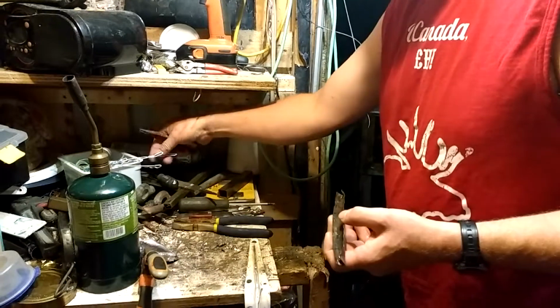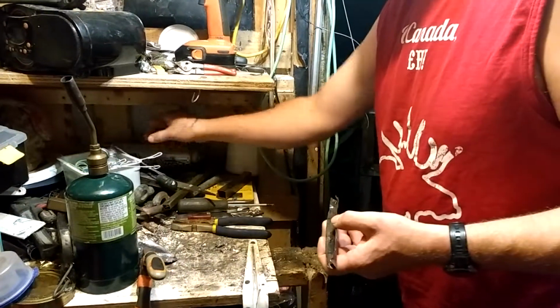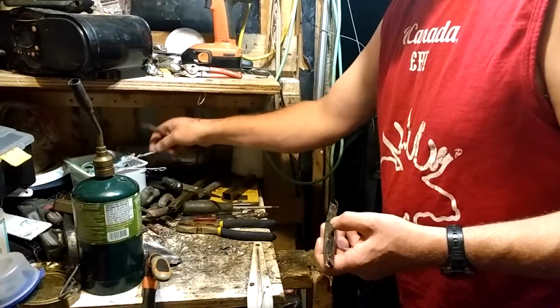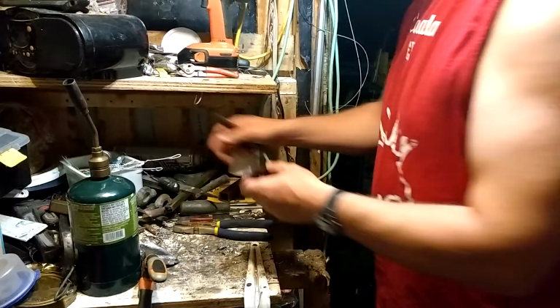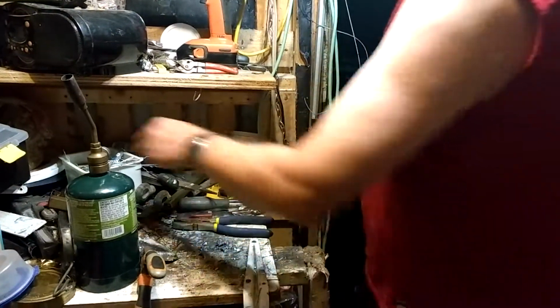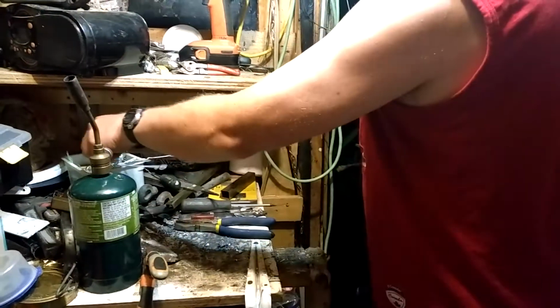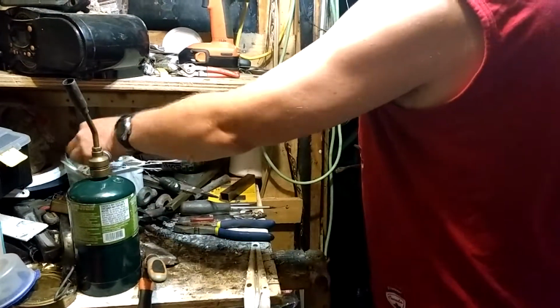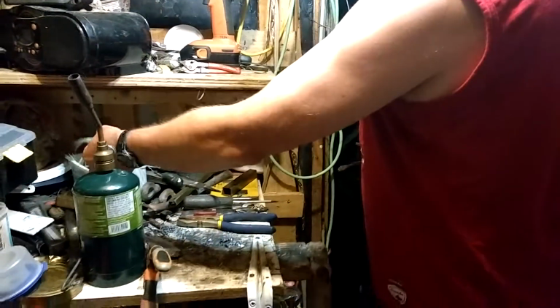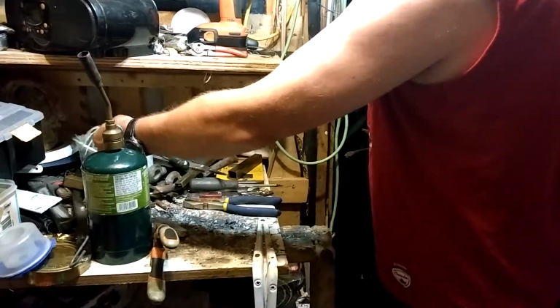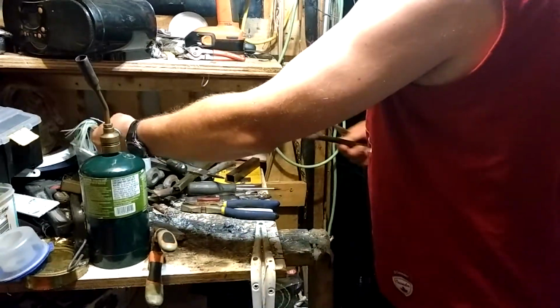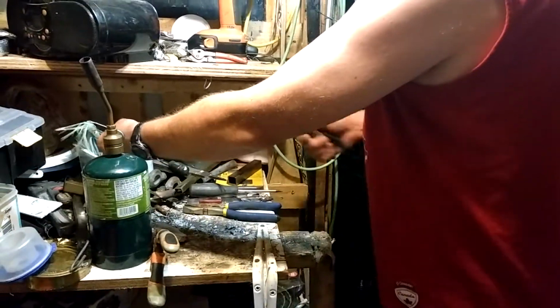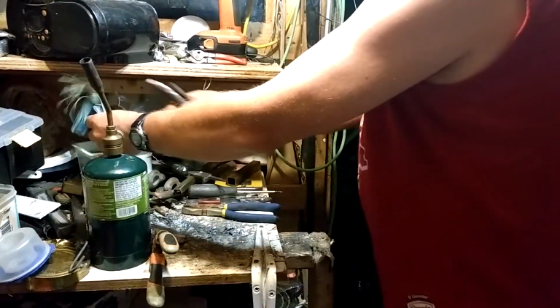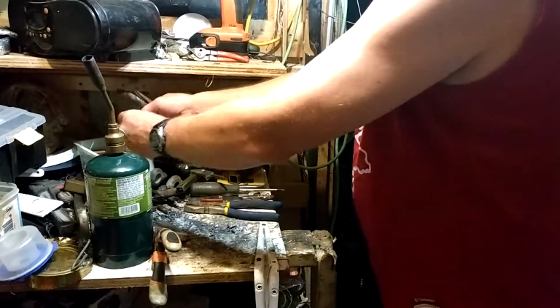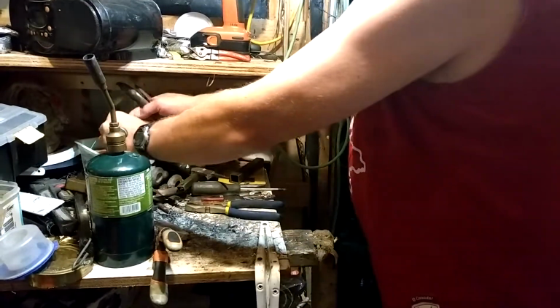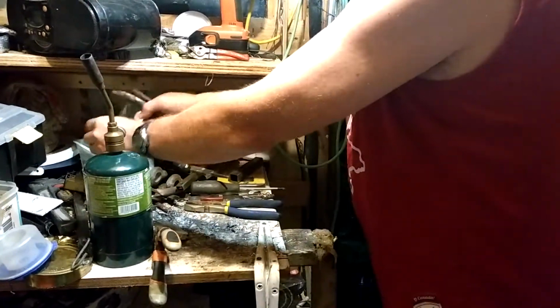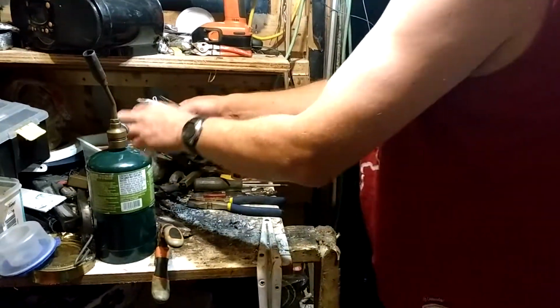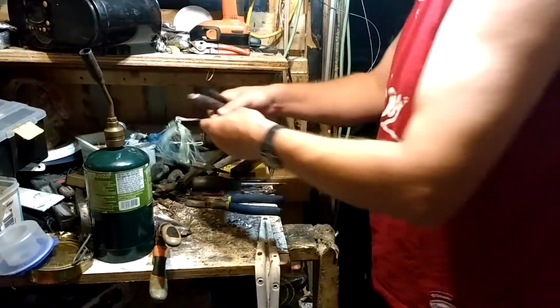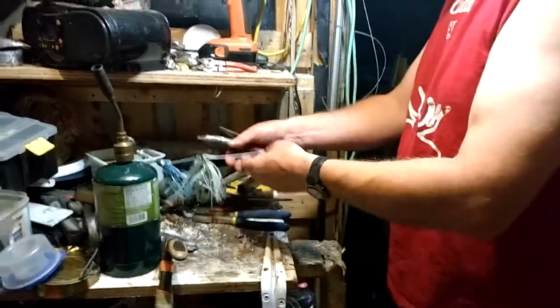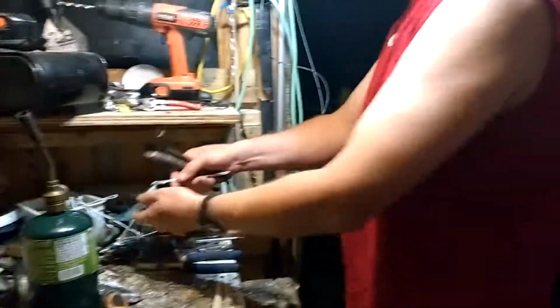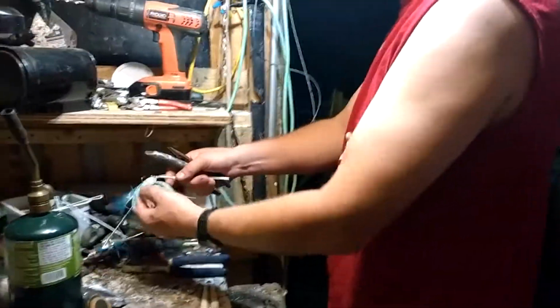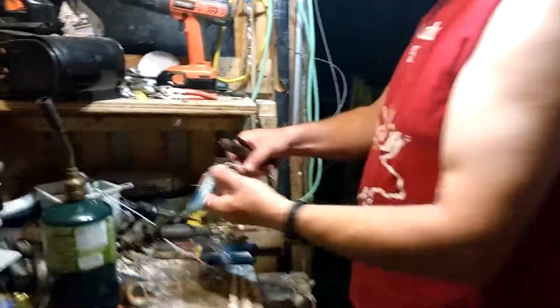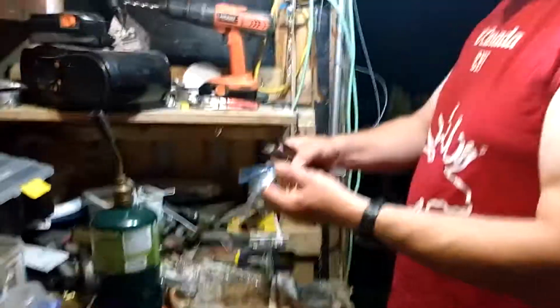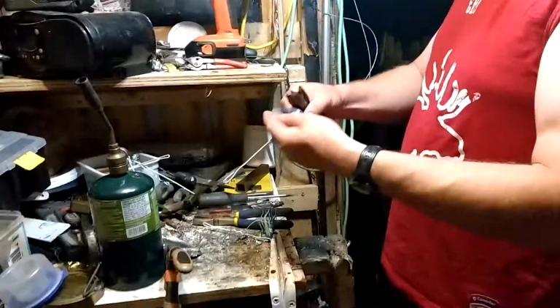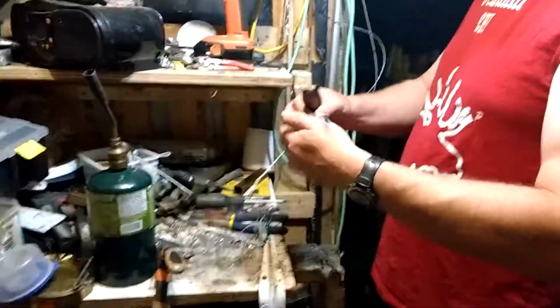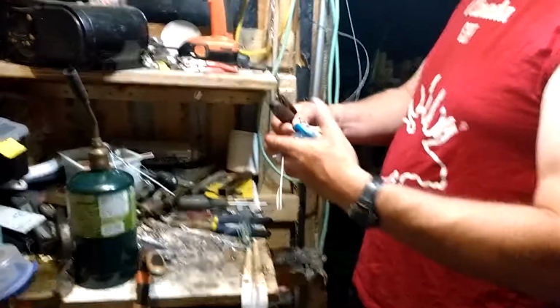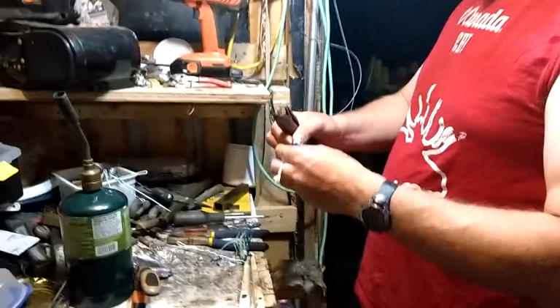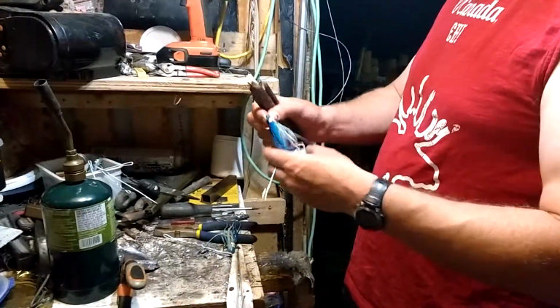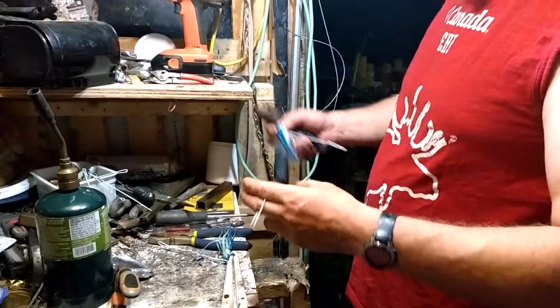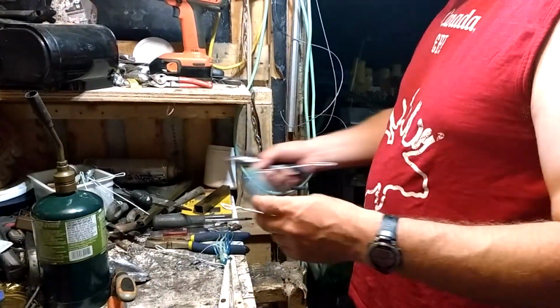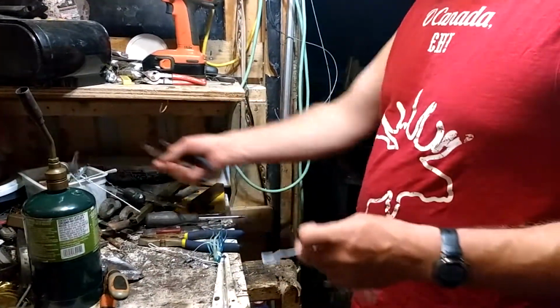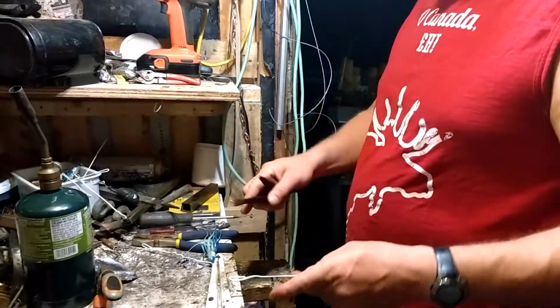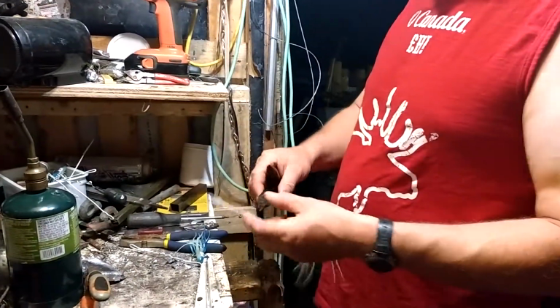I've also got my hooks in that set up. I've been using white coat hangers because they're not as thick. I've got a few hooks in here already set up and ready to go. So we're going to make cod lures.